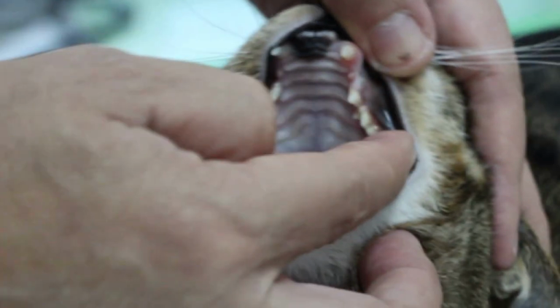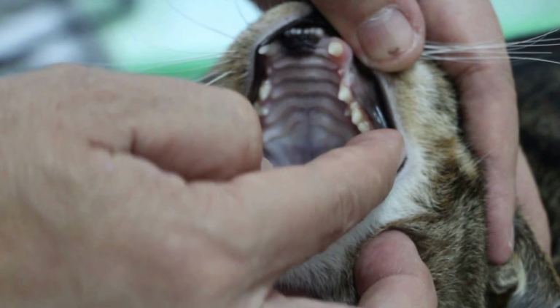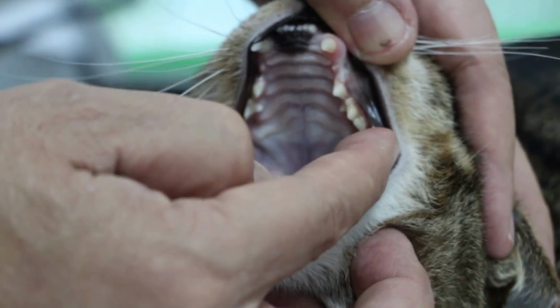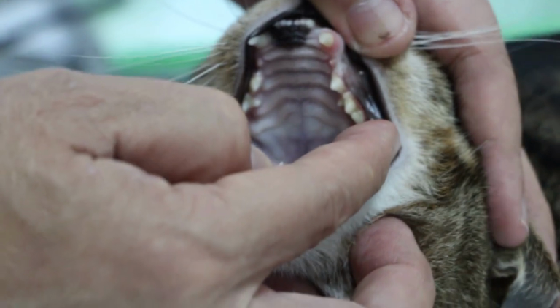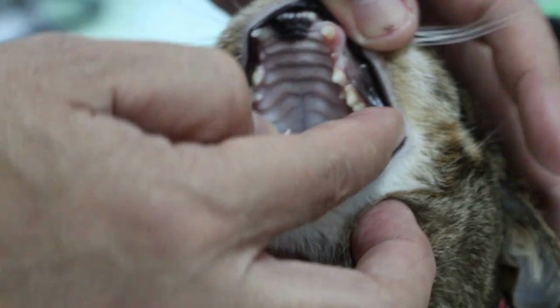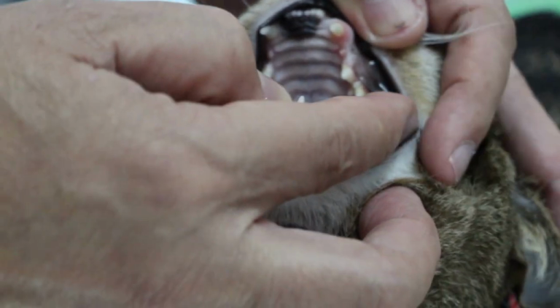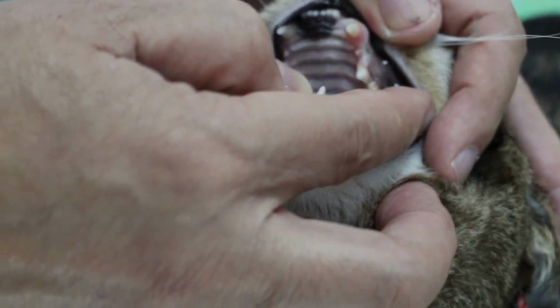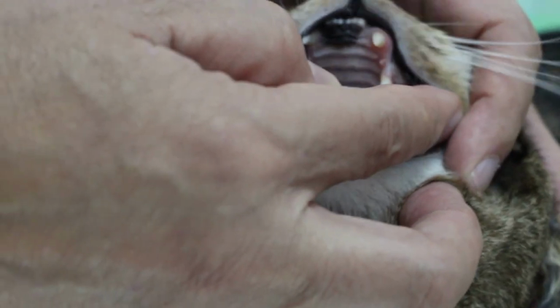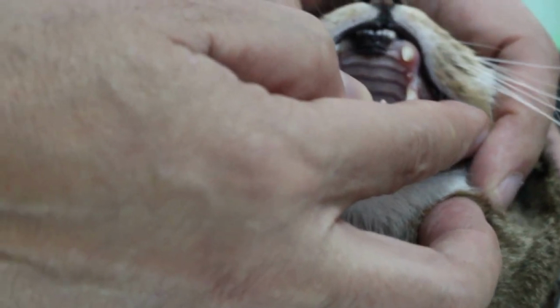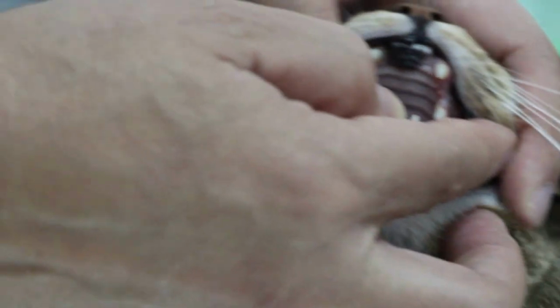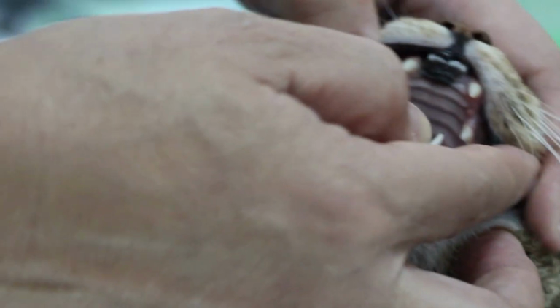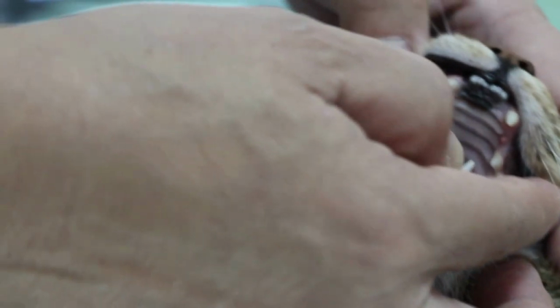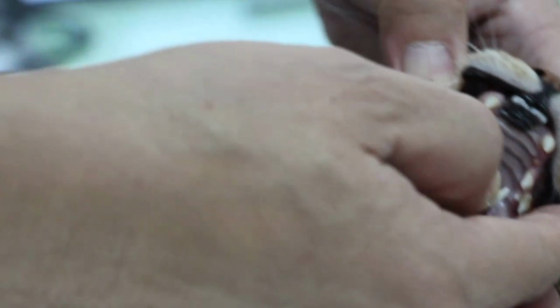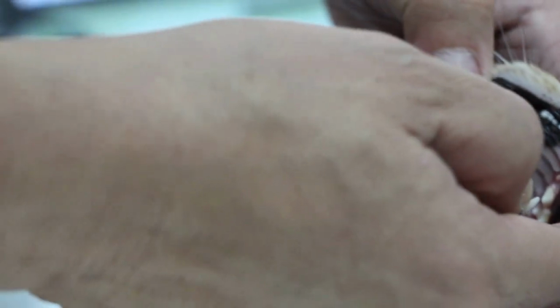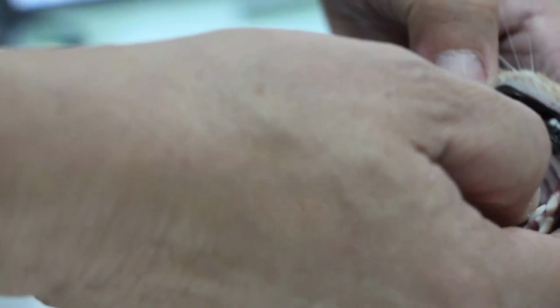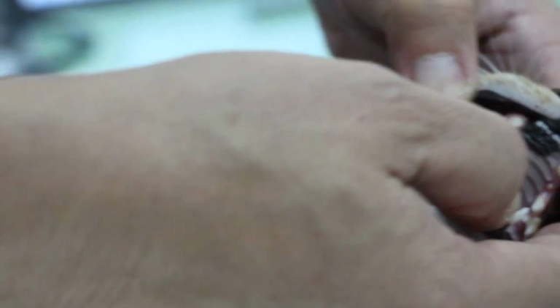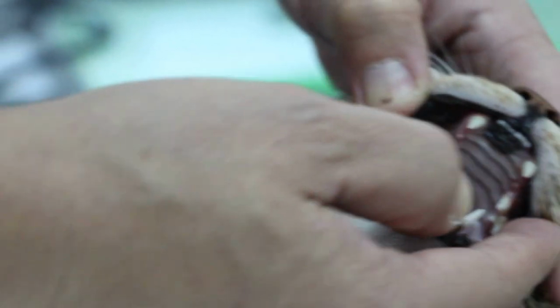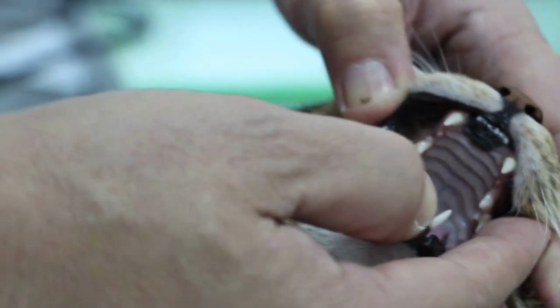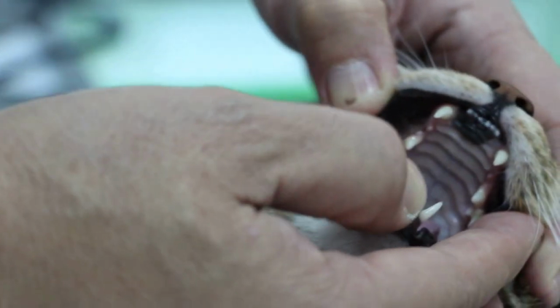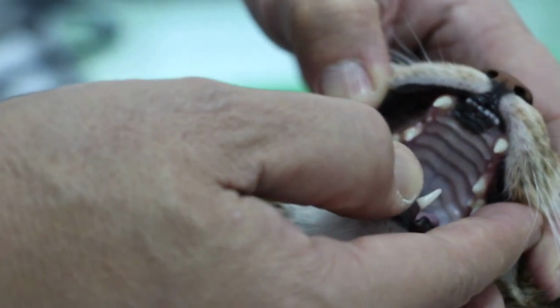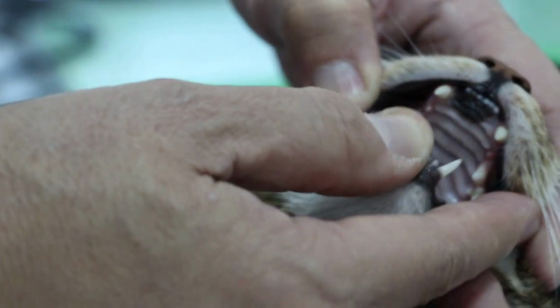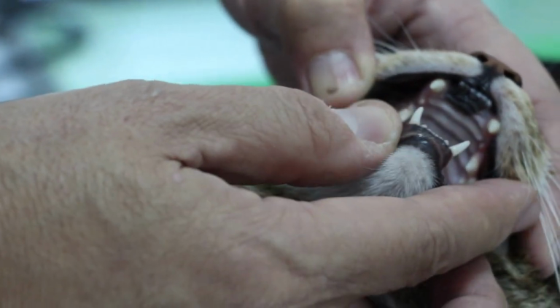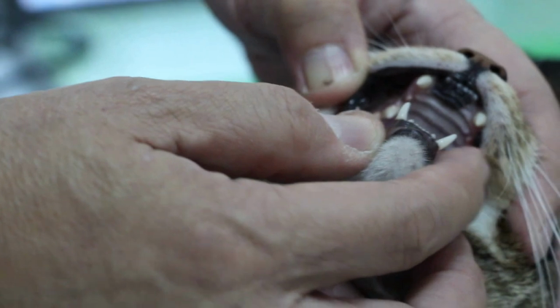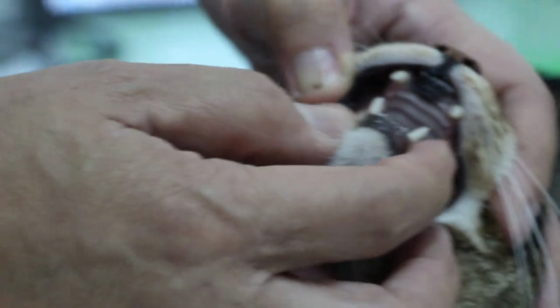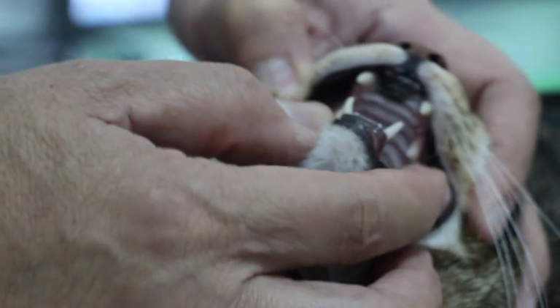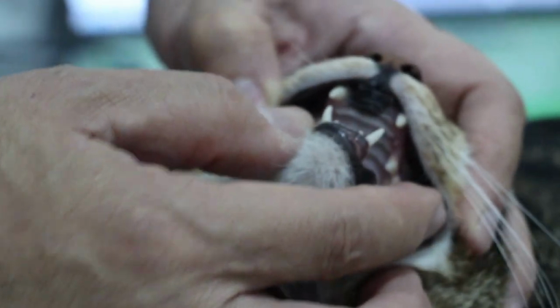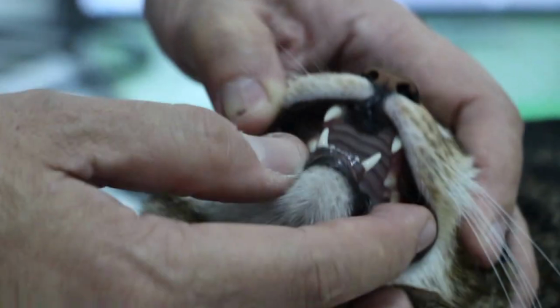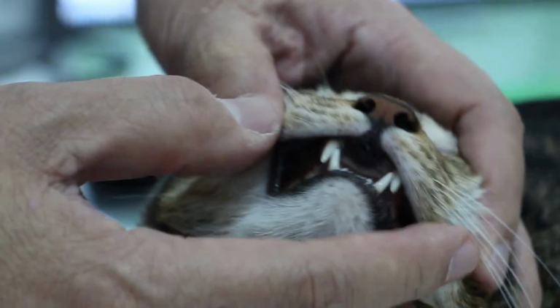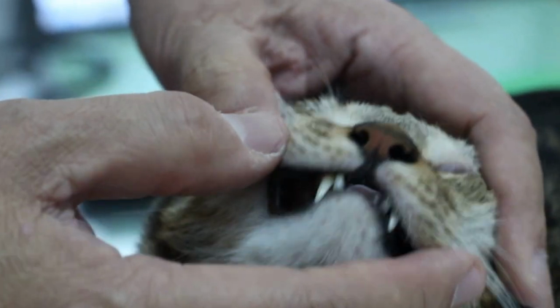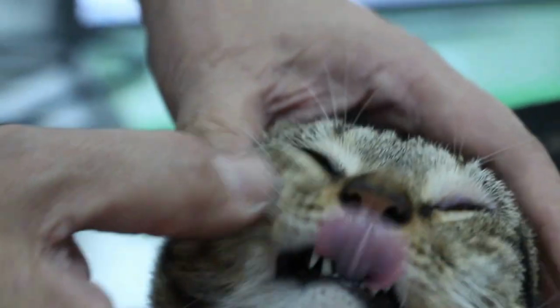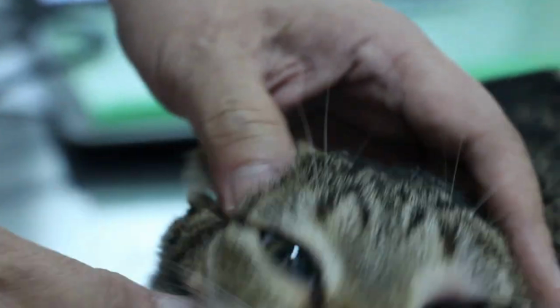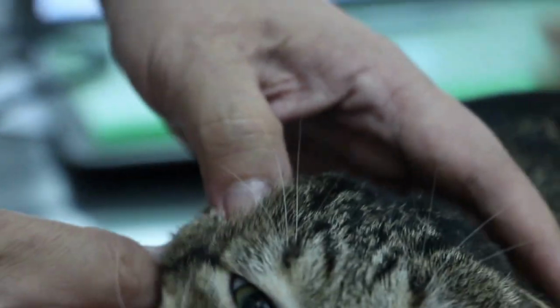This cat is quite... it's an indoor cat. Quite a tame cat, quite a nice cat. Most cats don't allow you to open their mouth. Good boy.